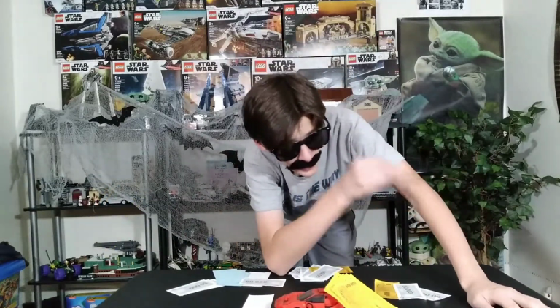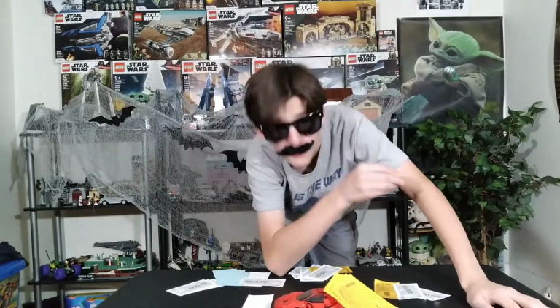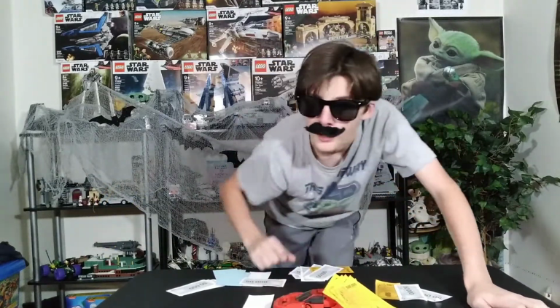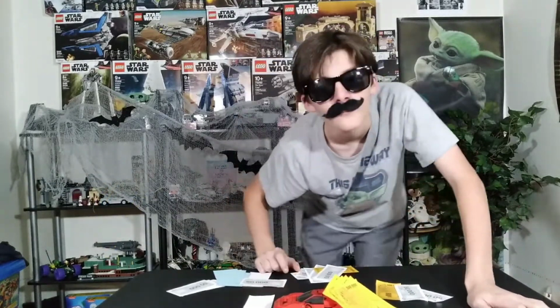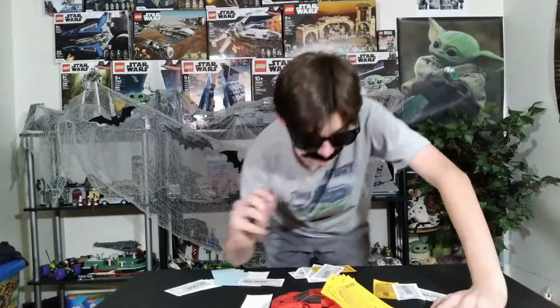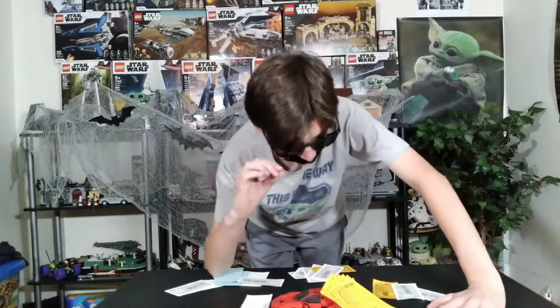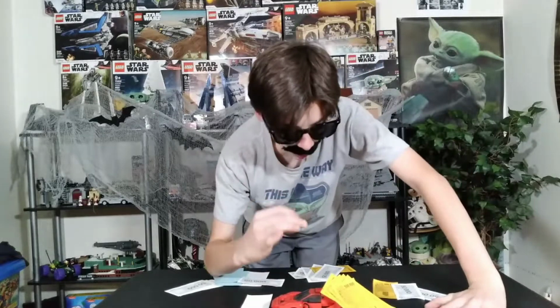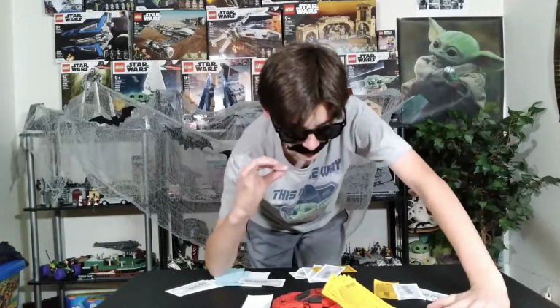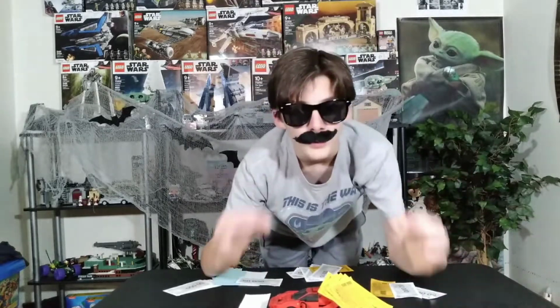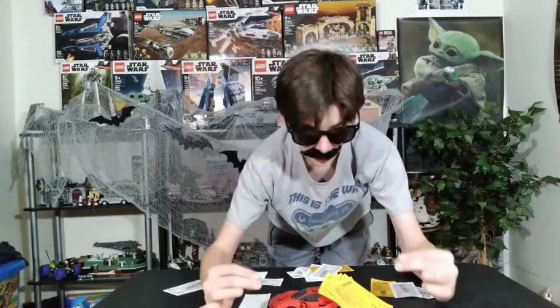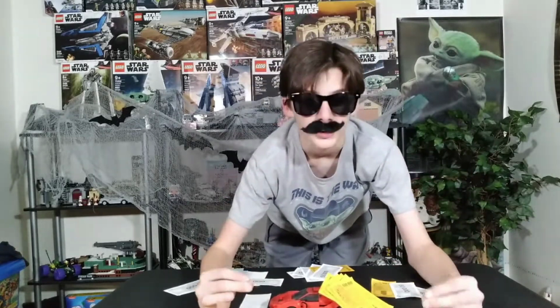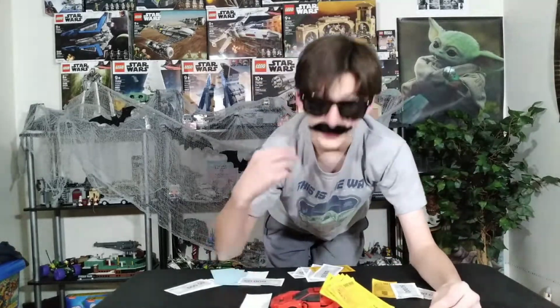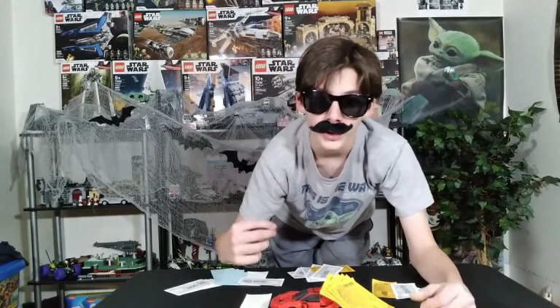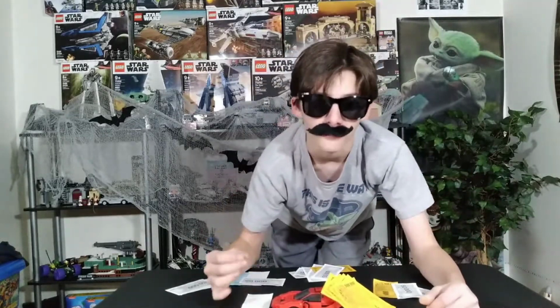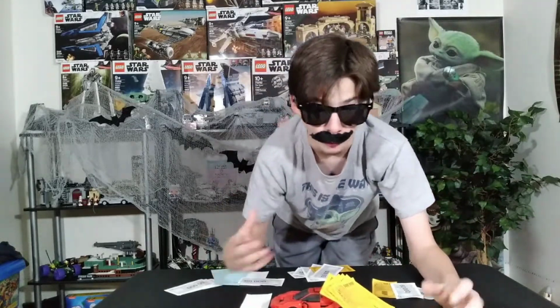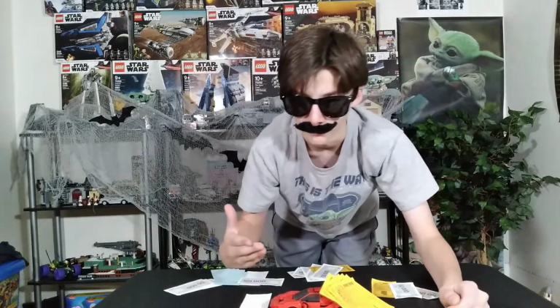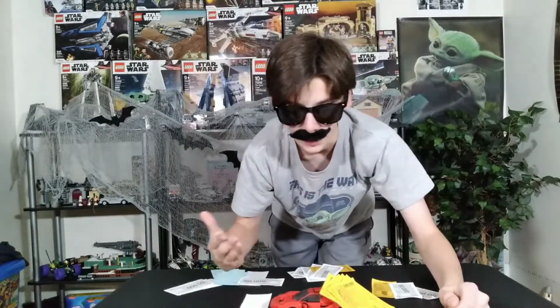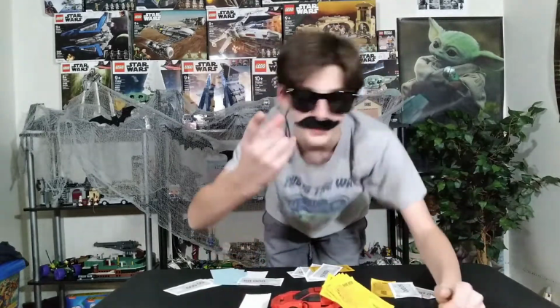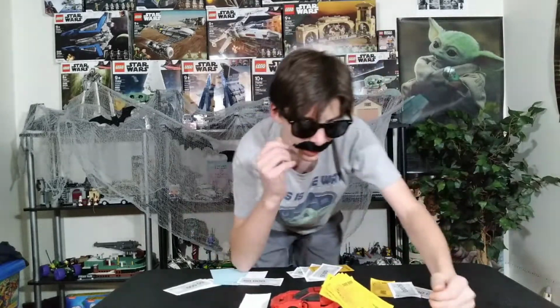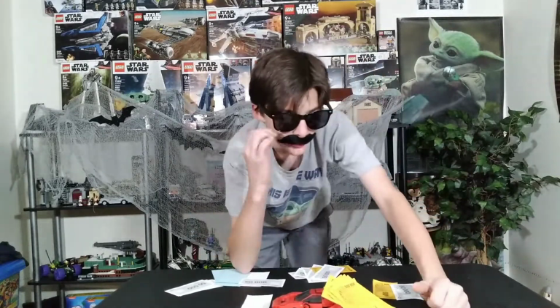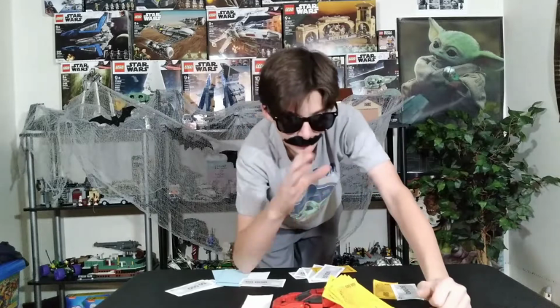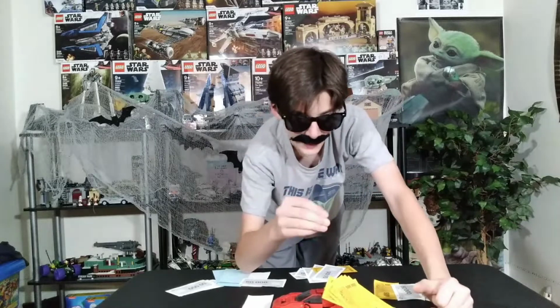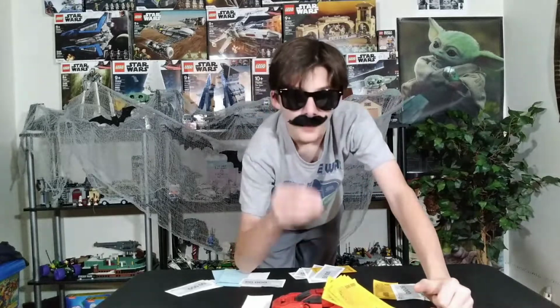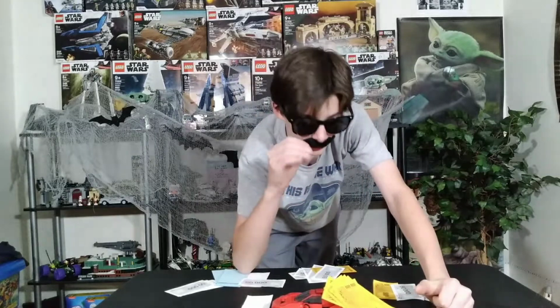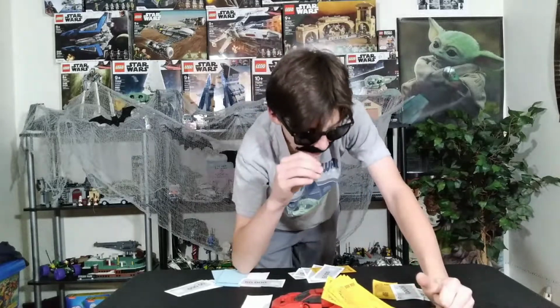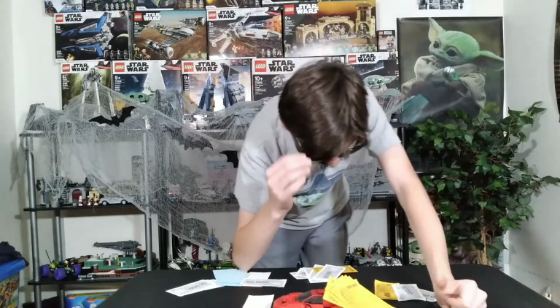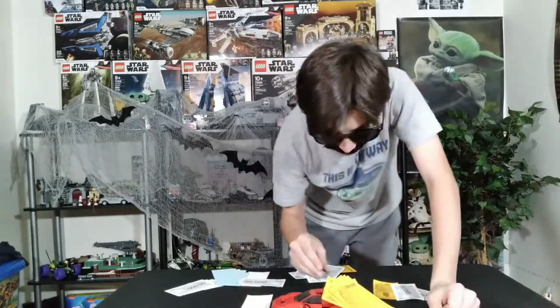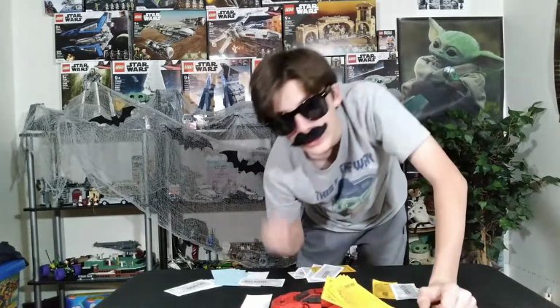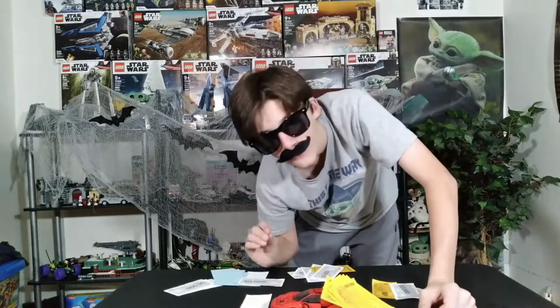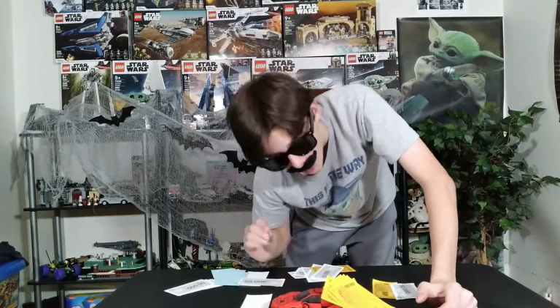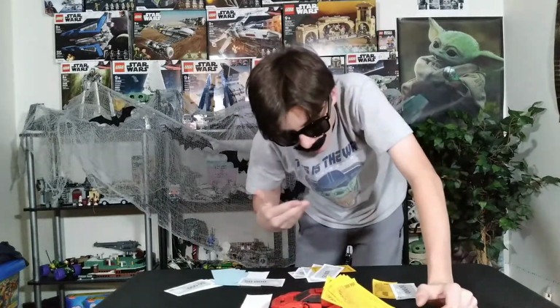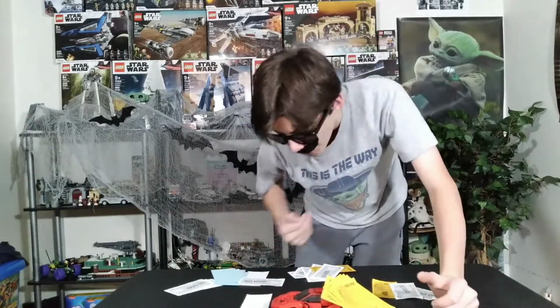I have a sponsorship with Whatnot. That's right, Whatnot is a live streaming auction place where I can auction stuff to you, and I can sell you my stuff for a good price.